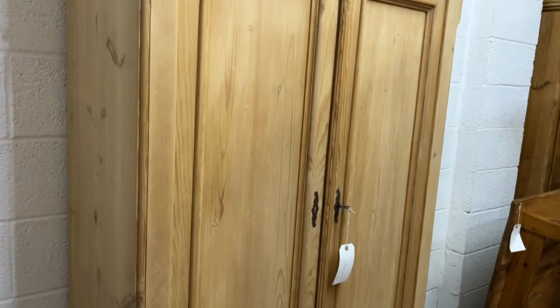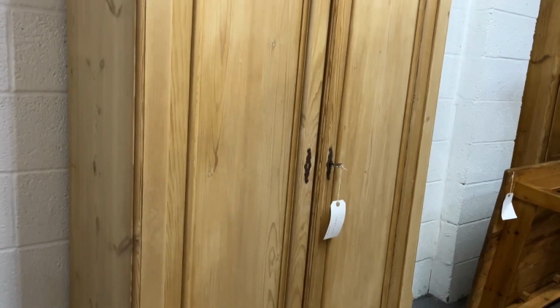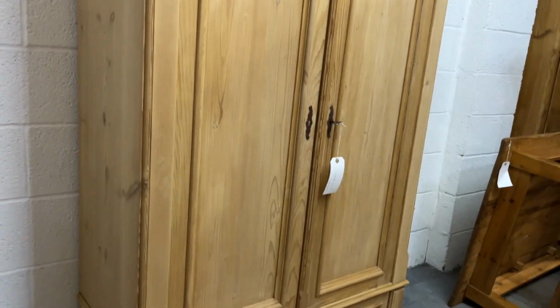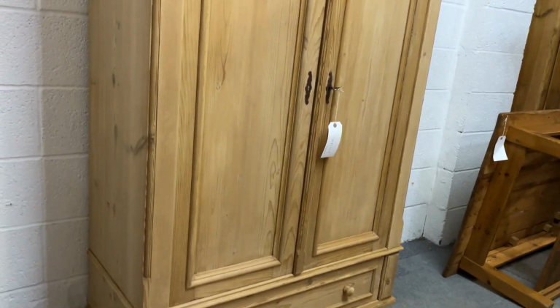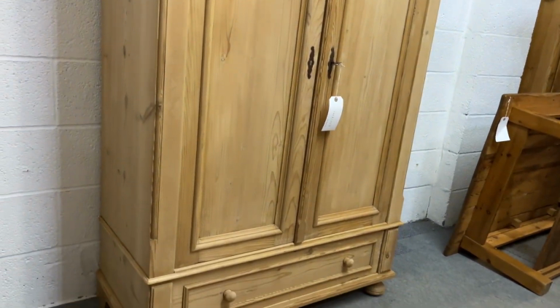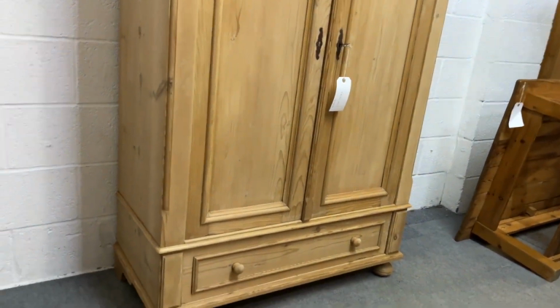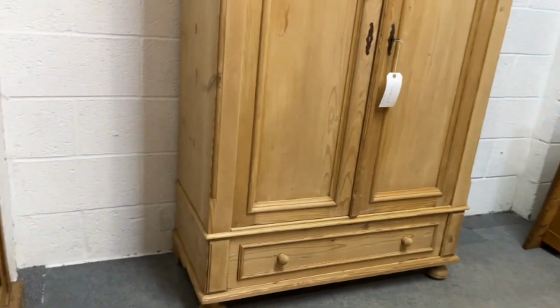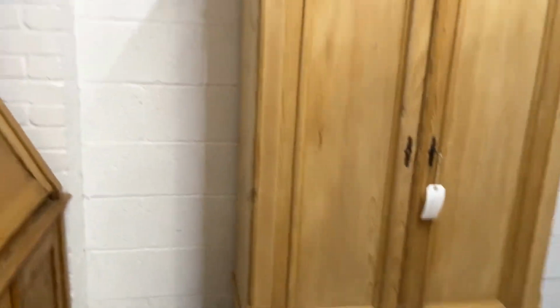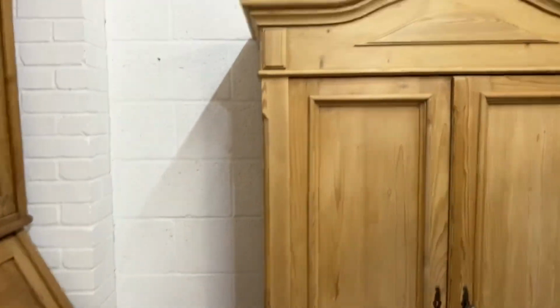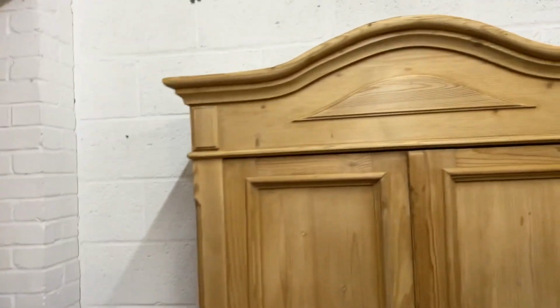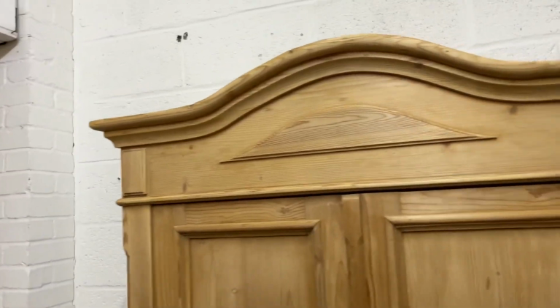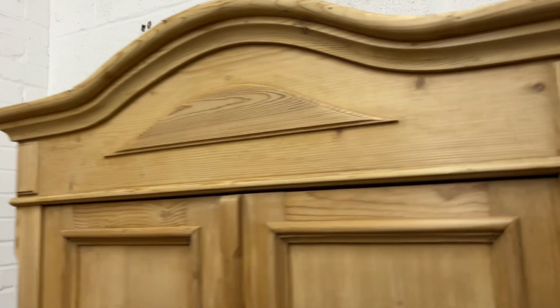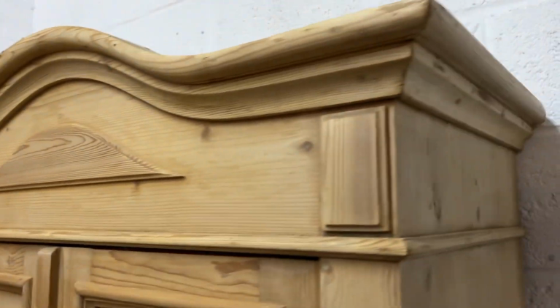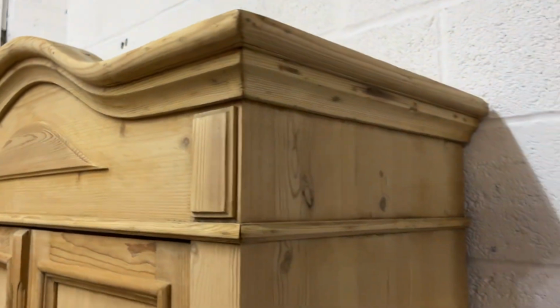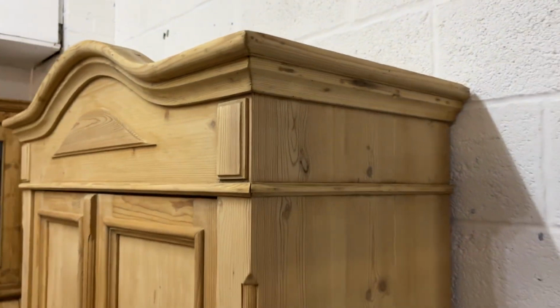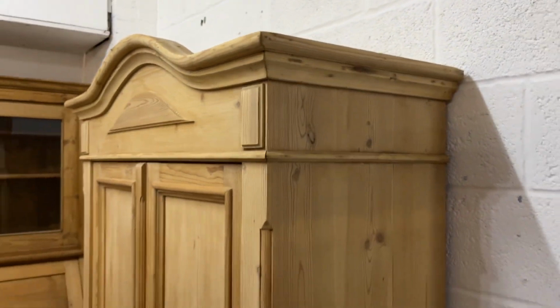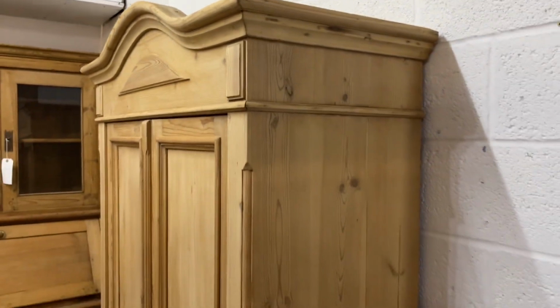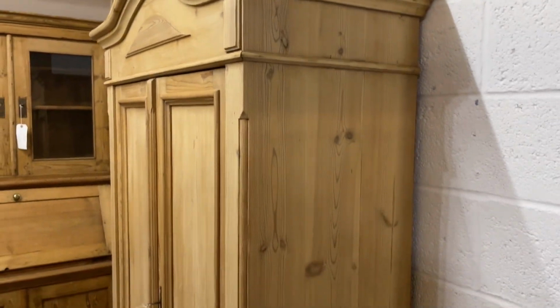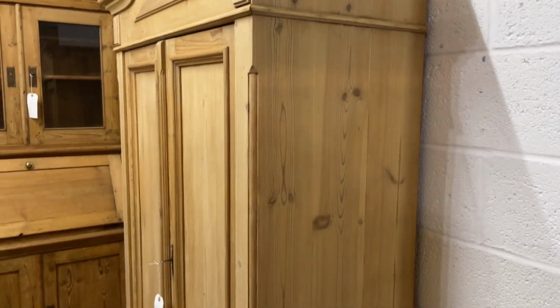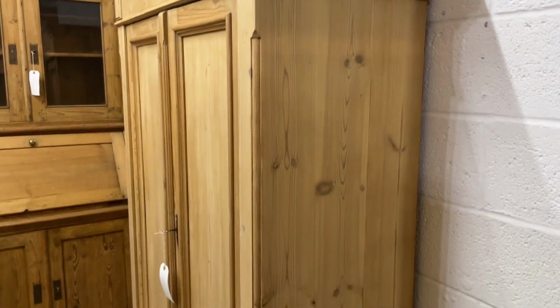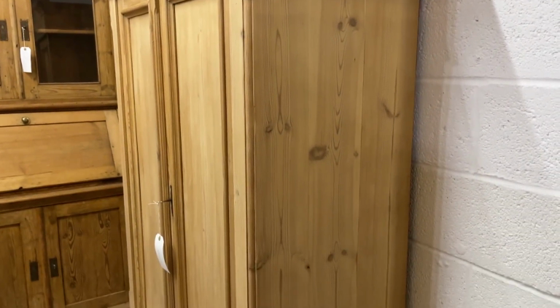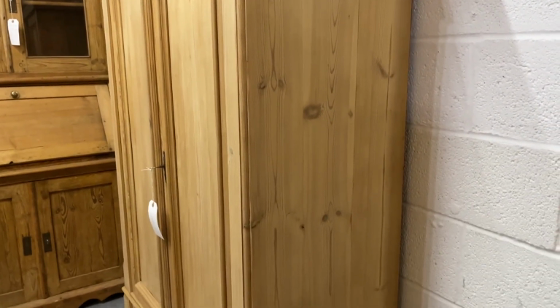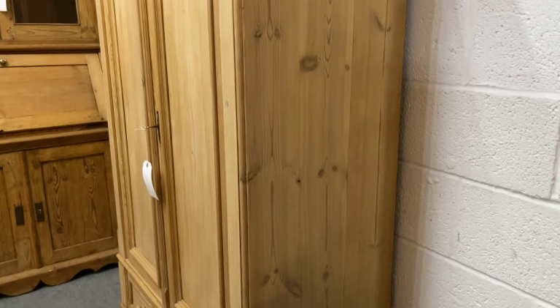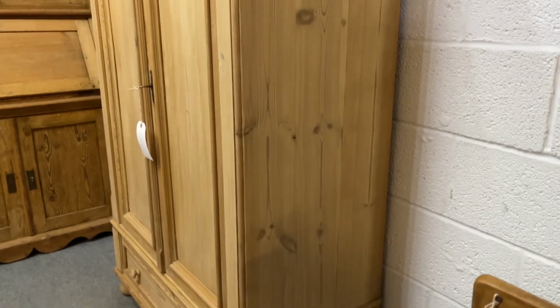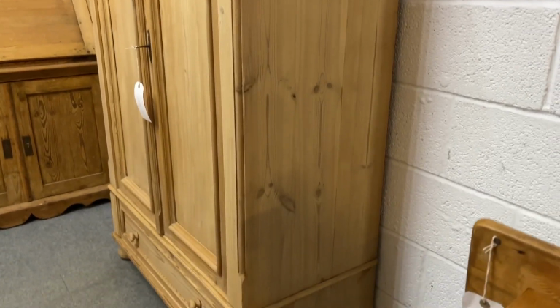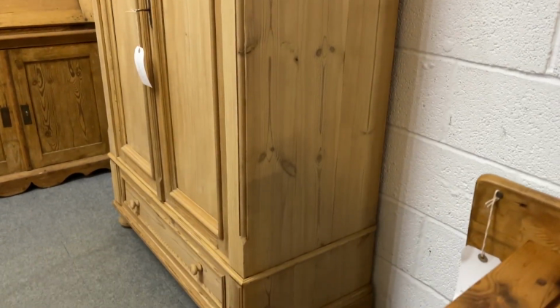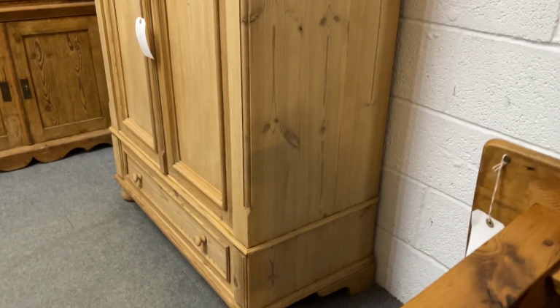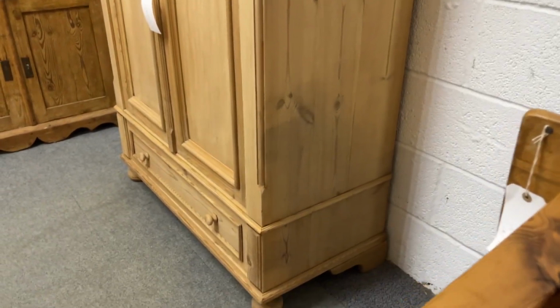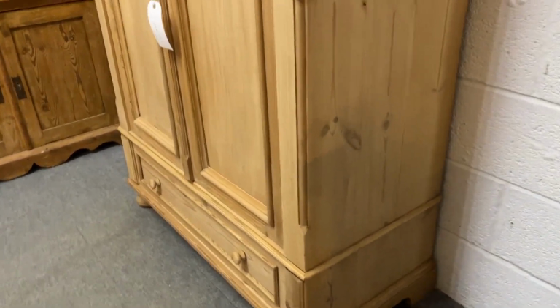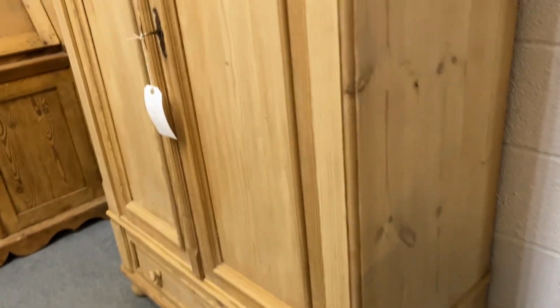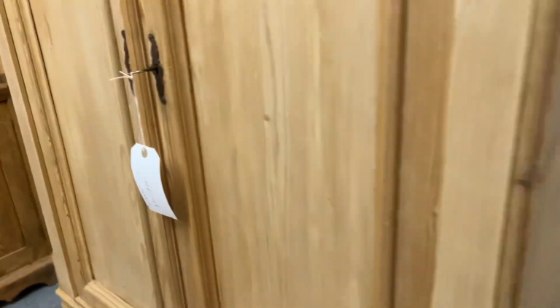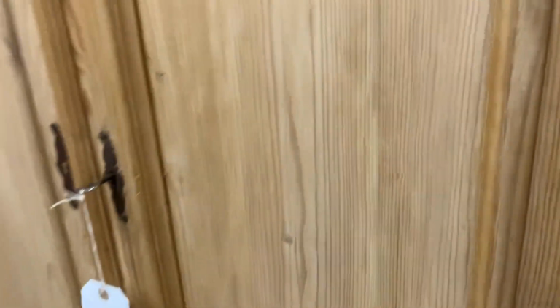It's in great condition for its age, probably dating from the 1920s or 30s. It's bare wood as you can see — it was originally painted. The drawer is sliding nicely and the lock is working.